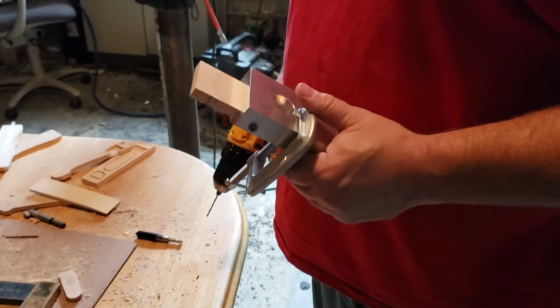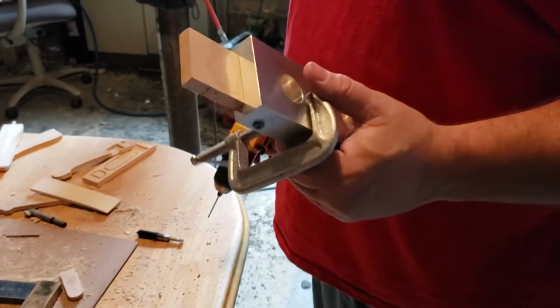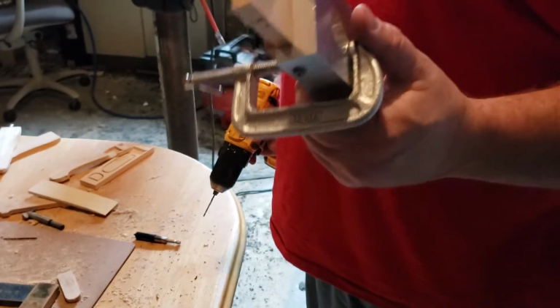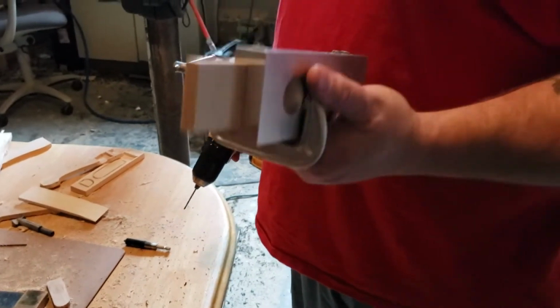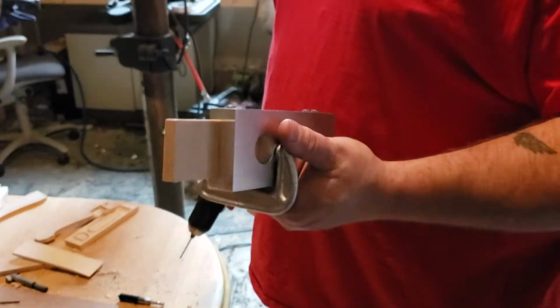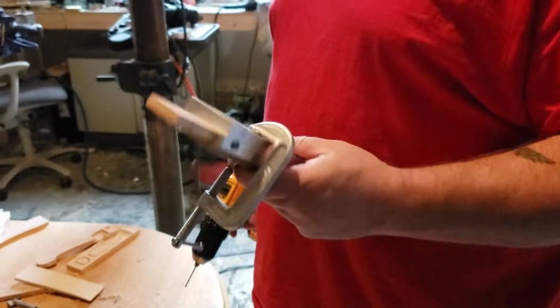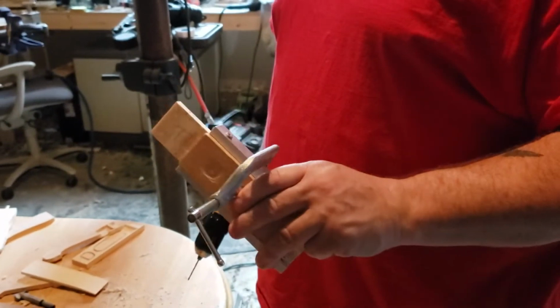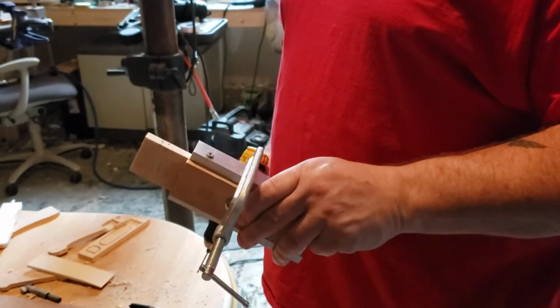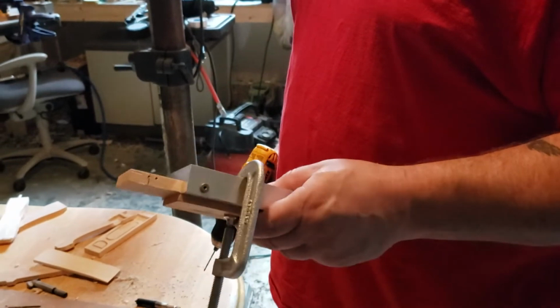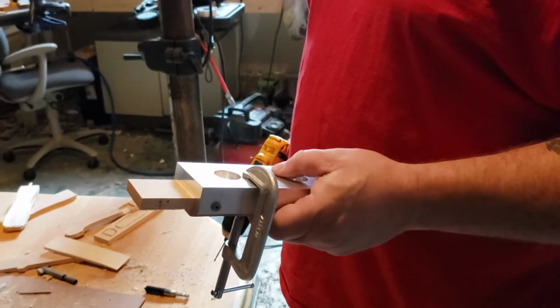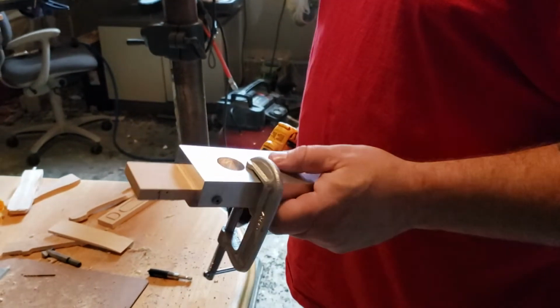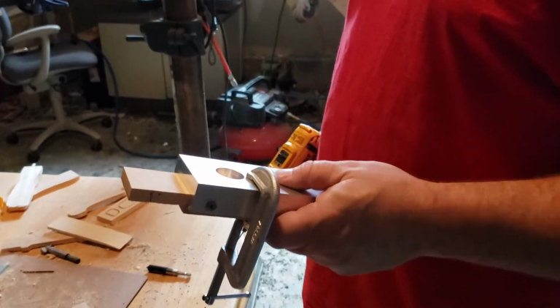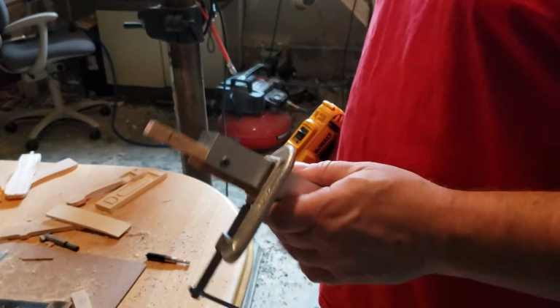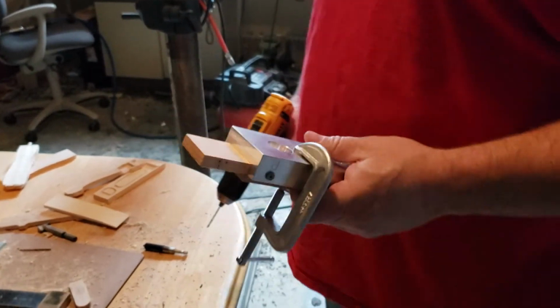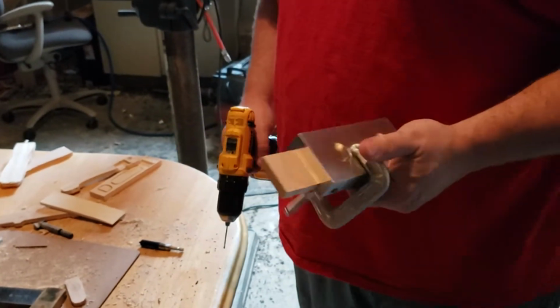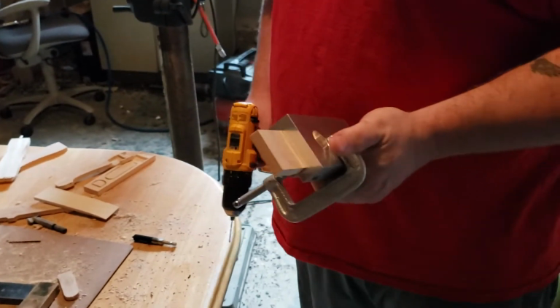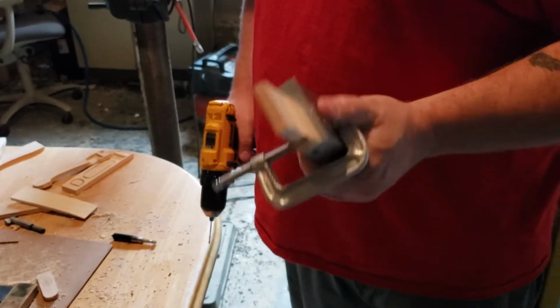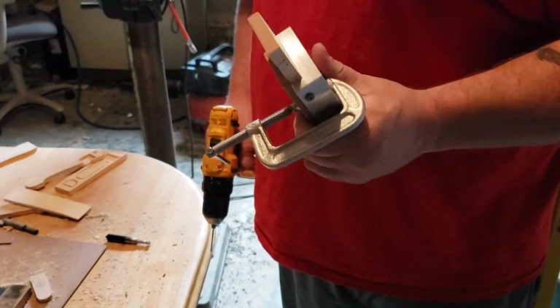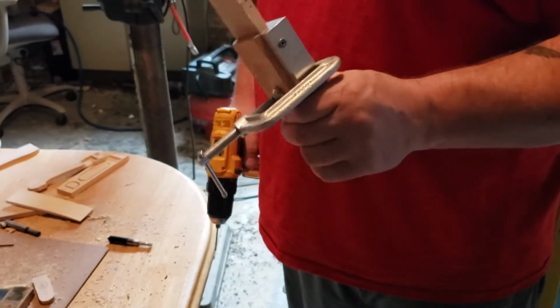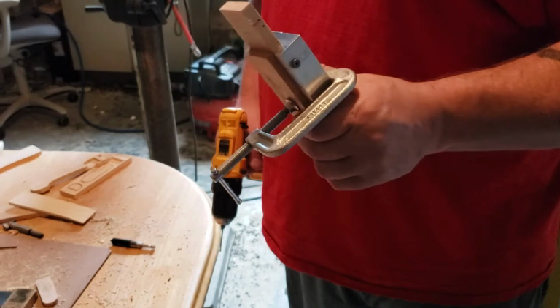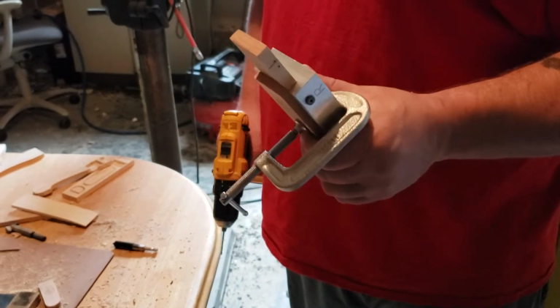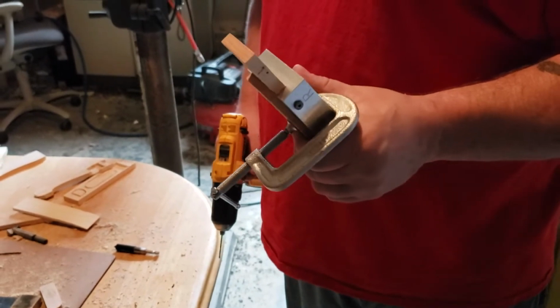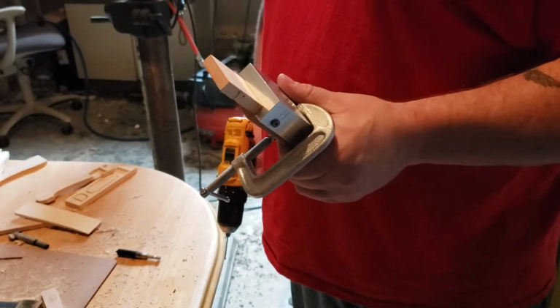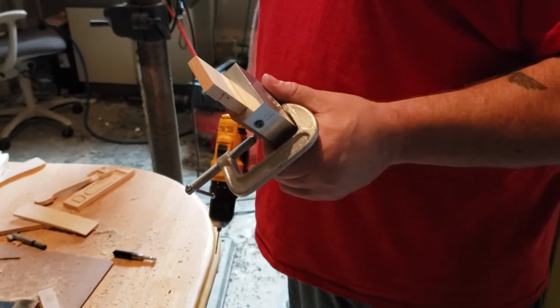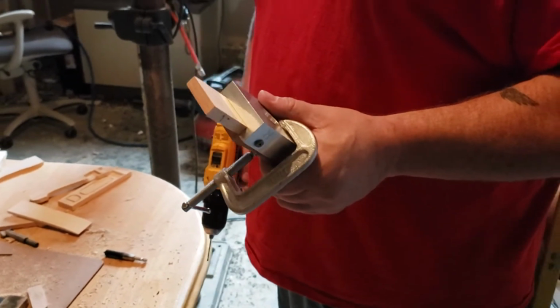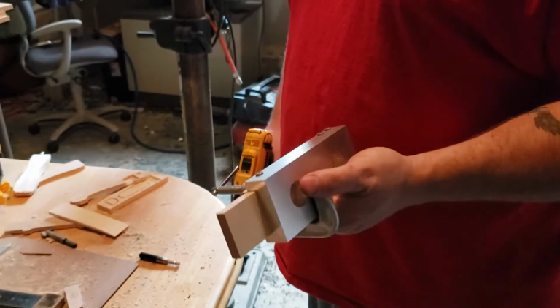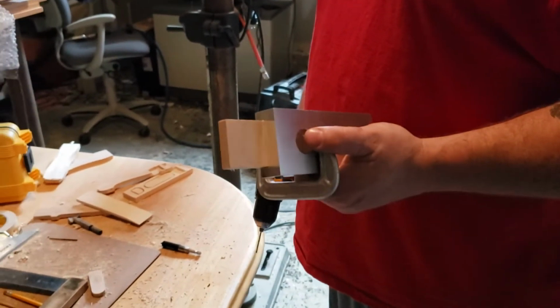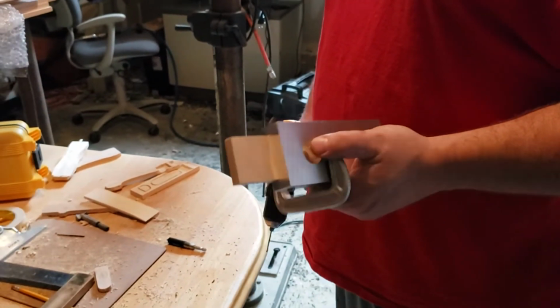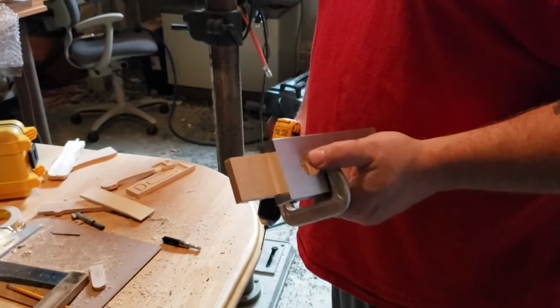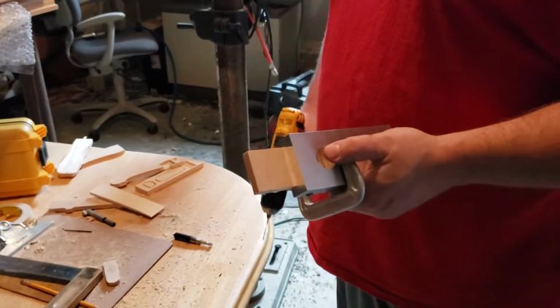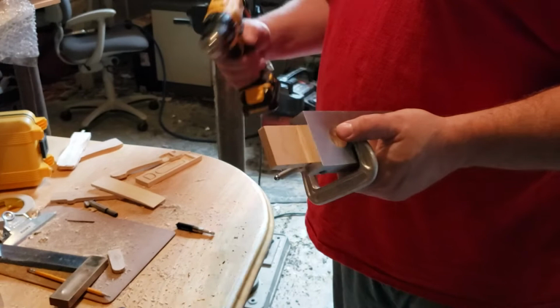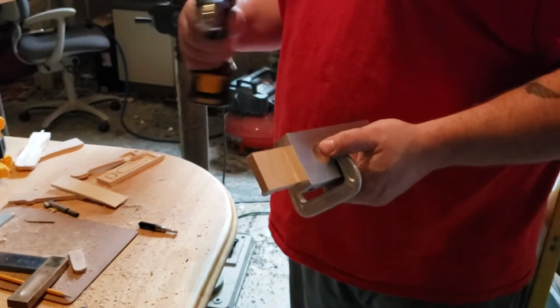All right, listen up real quick. This is the best way I found to use these drill jigs. If you're using a pin vise, don't use a pin vise — it's not worth it.